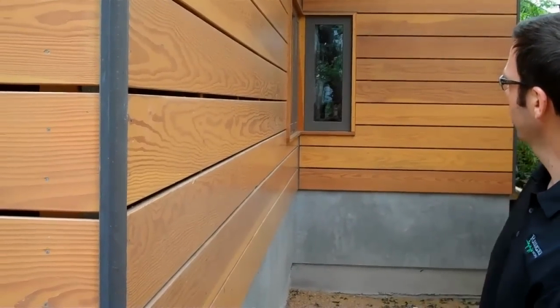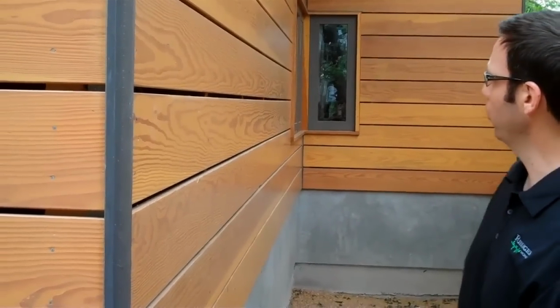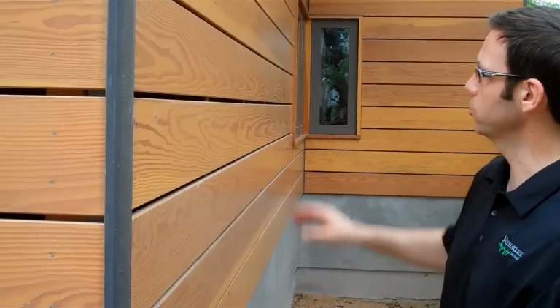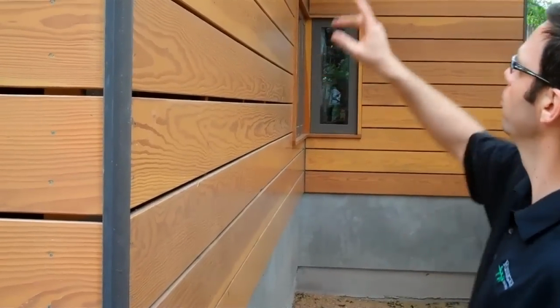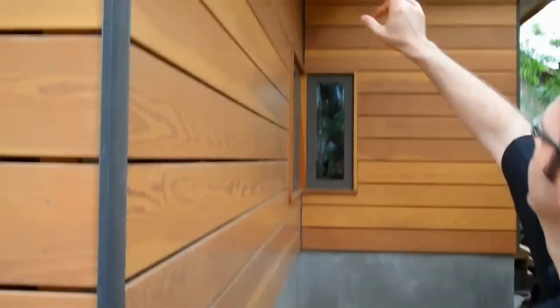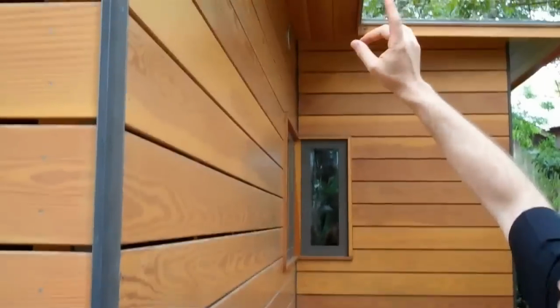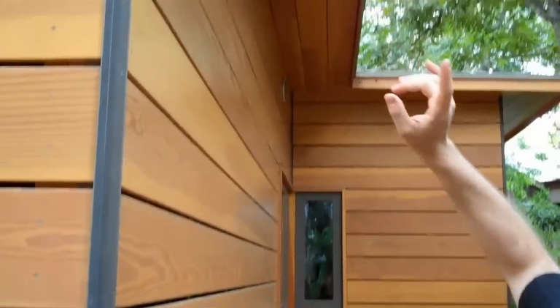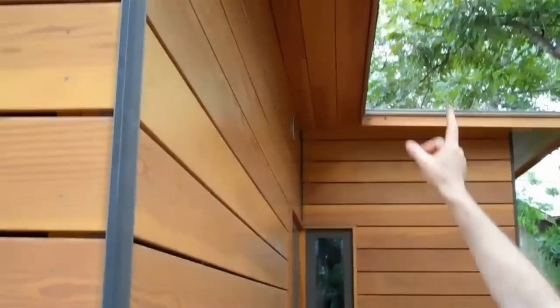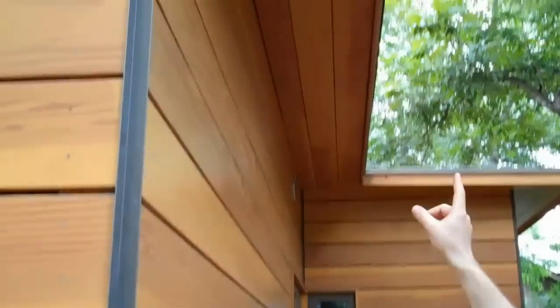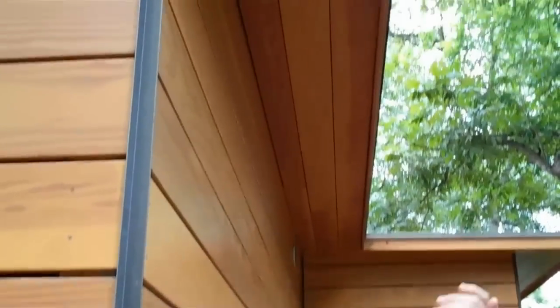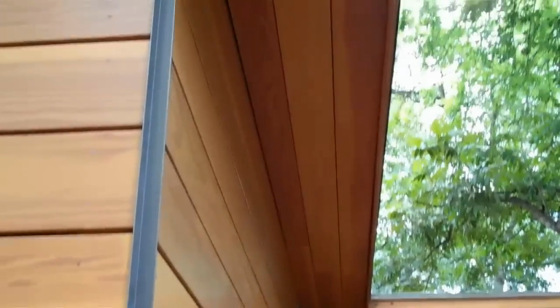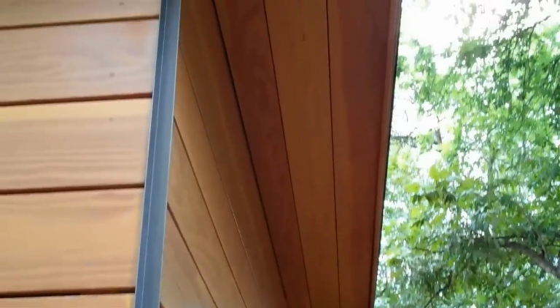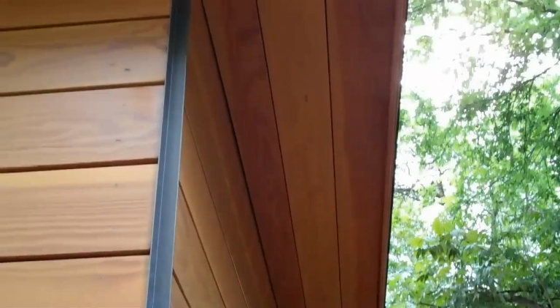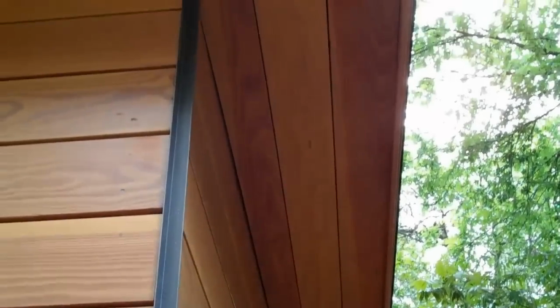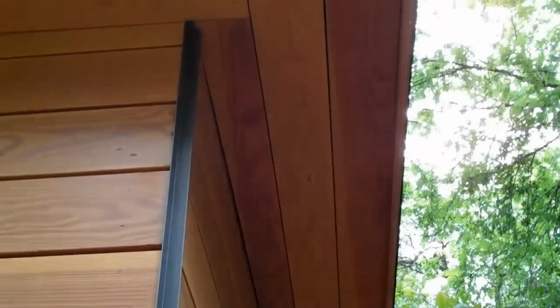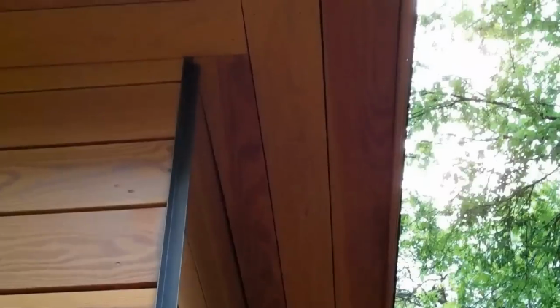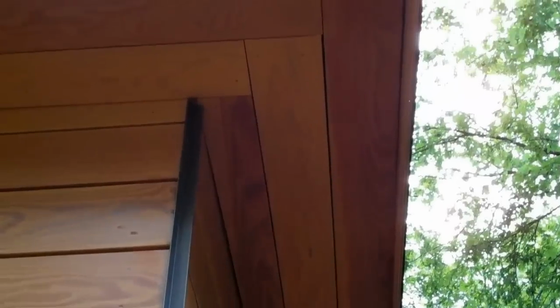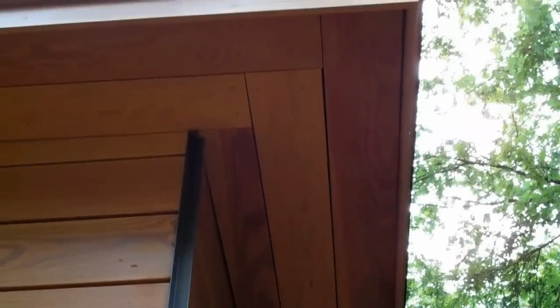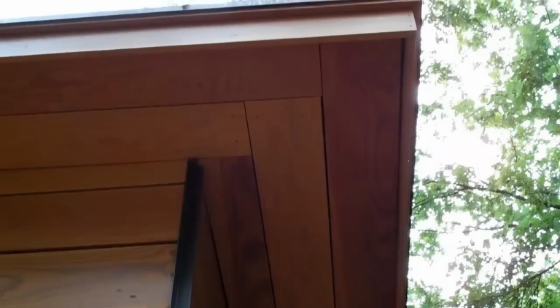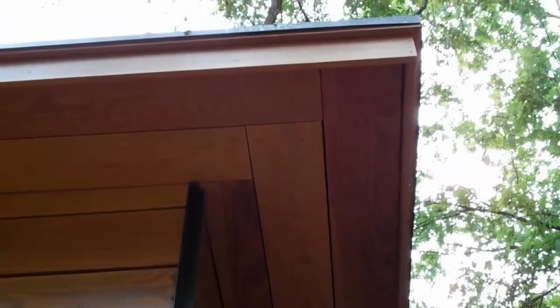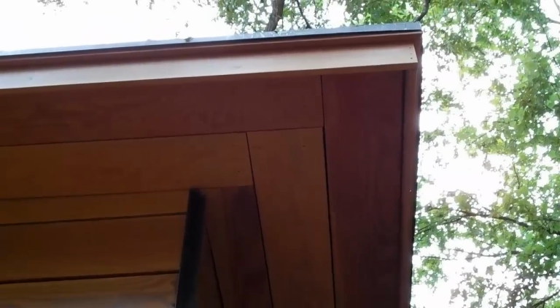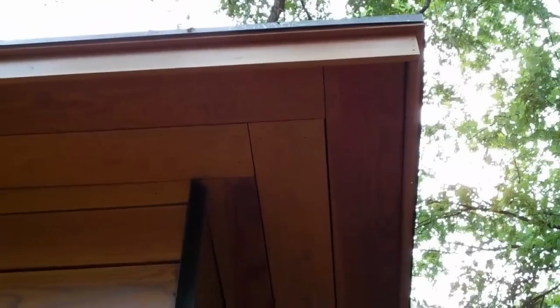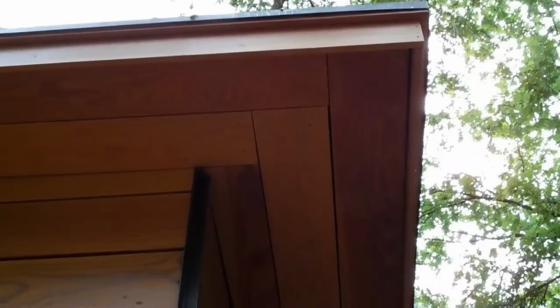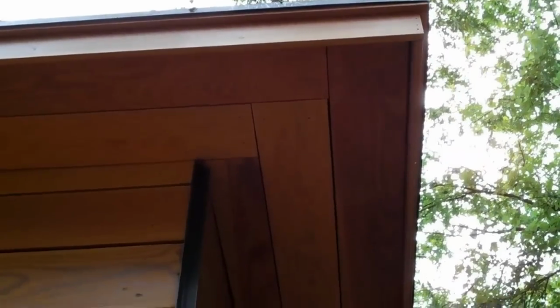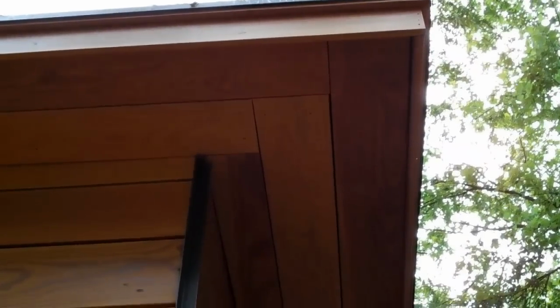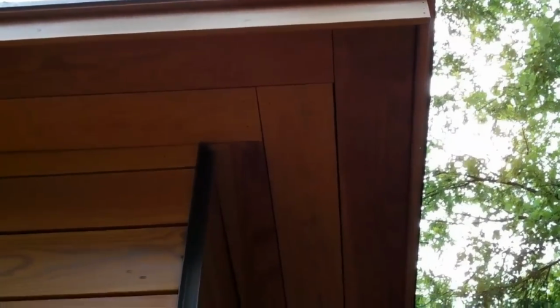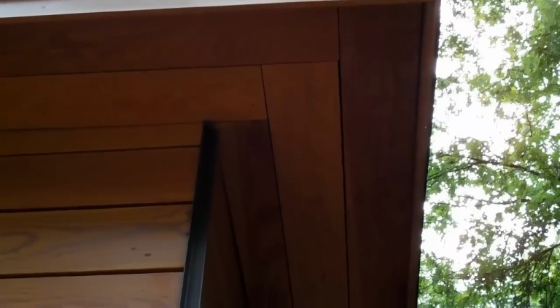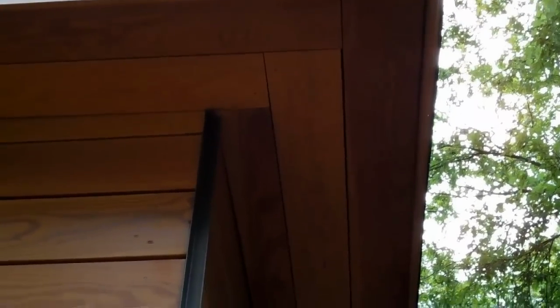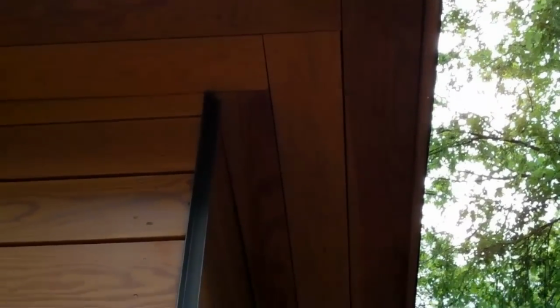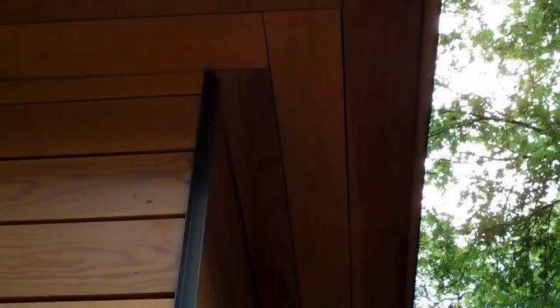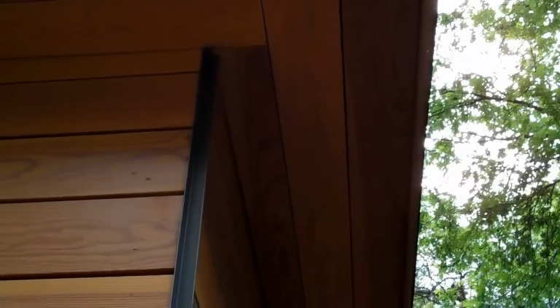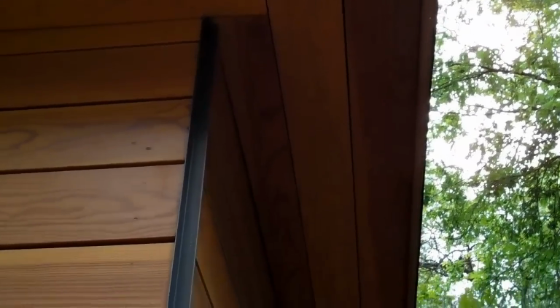A couple of things to notice: all the soffits on this job are also Douglas fir. The fascia boards are also Douglas fir, and they still look fantastic a year later.